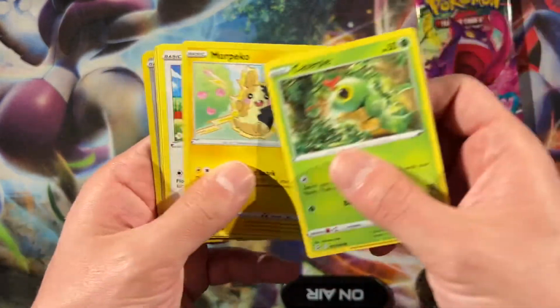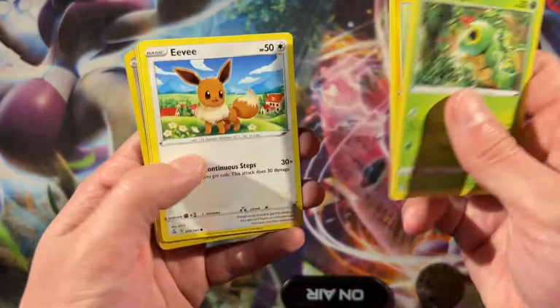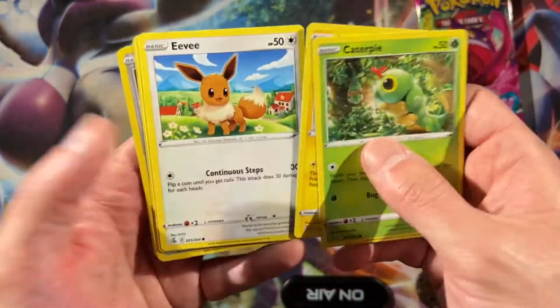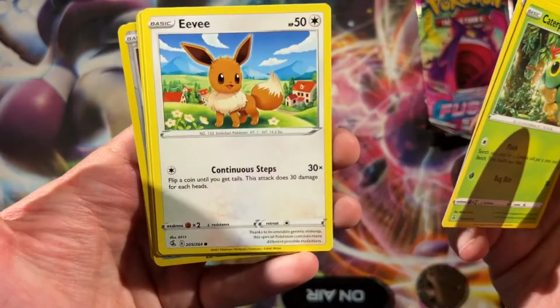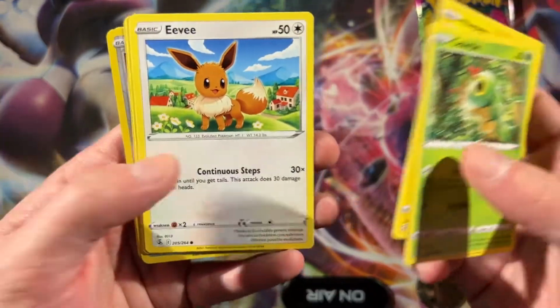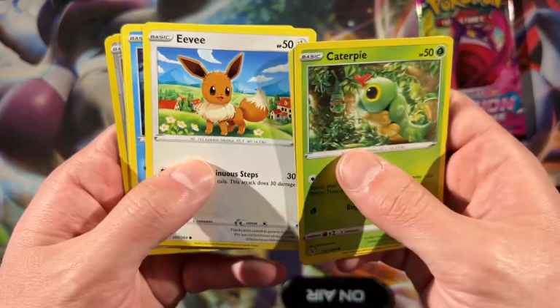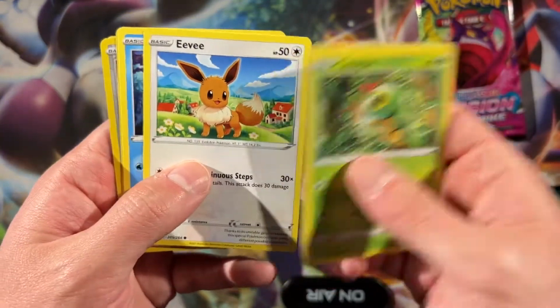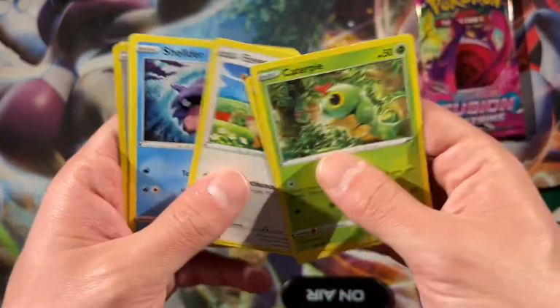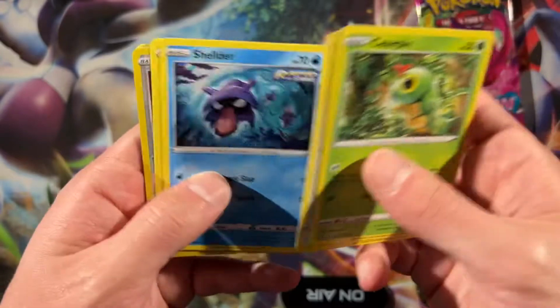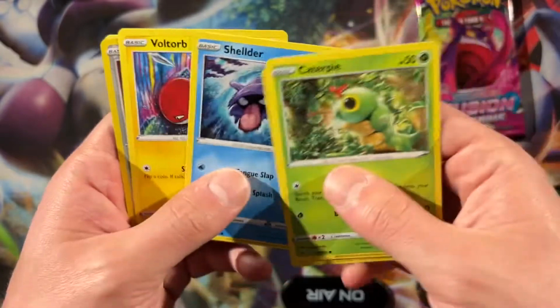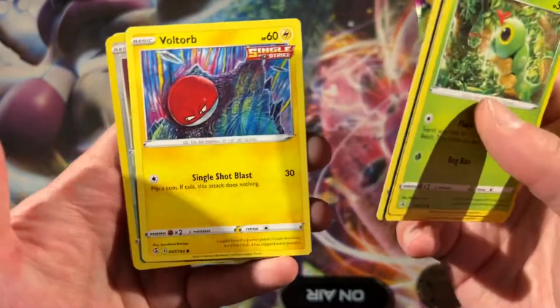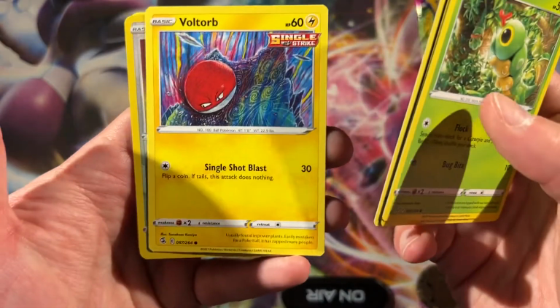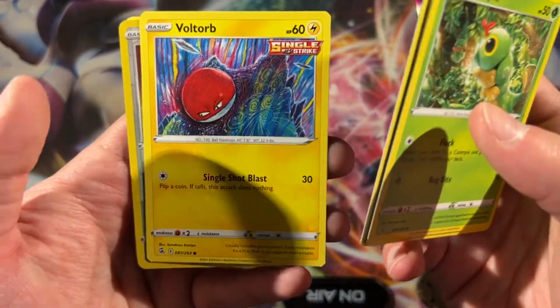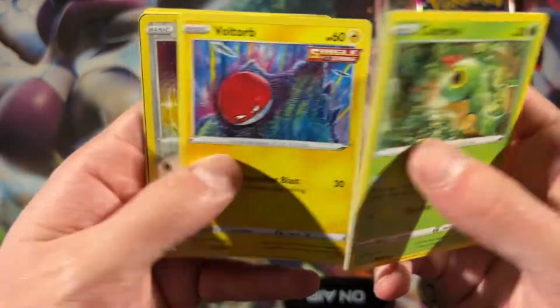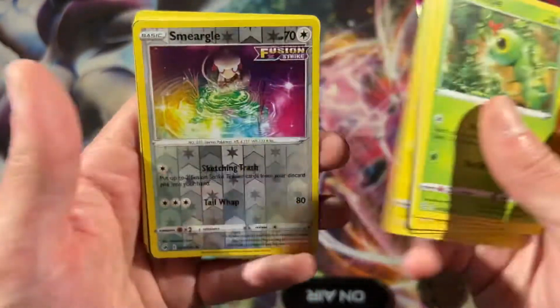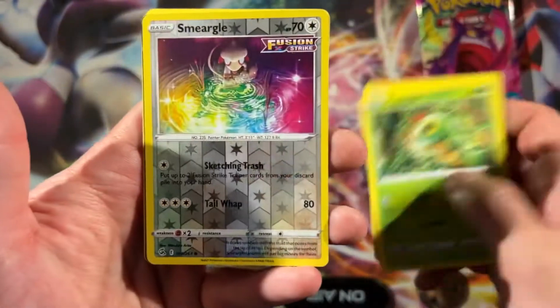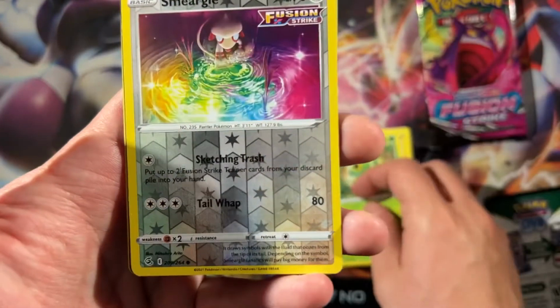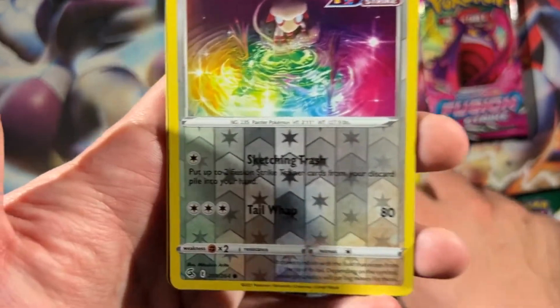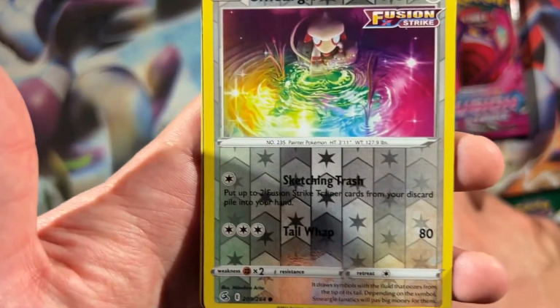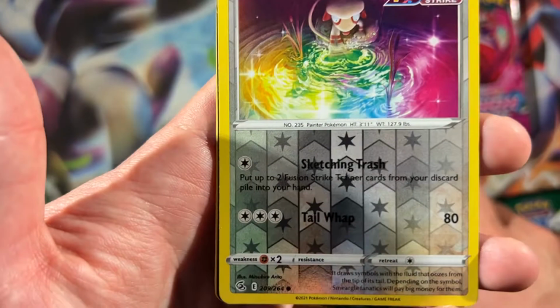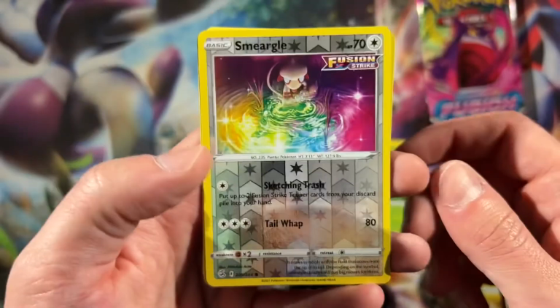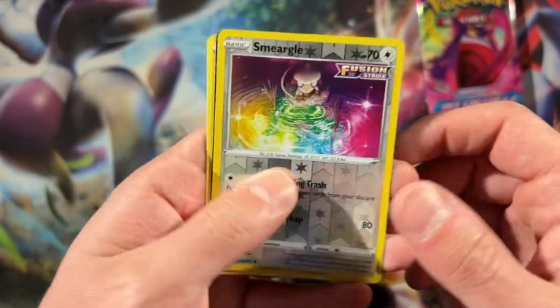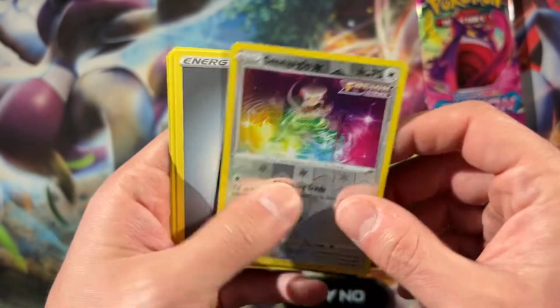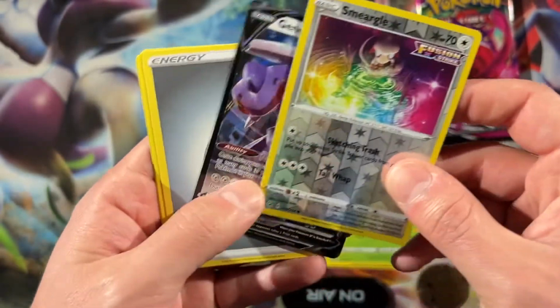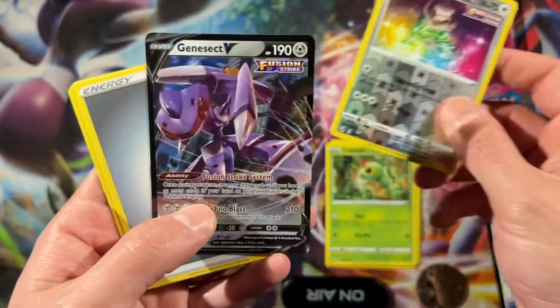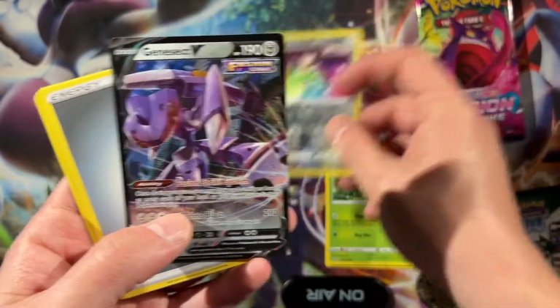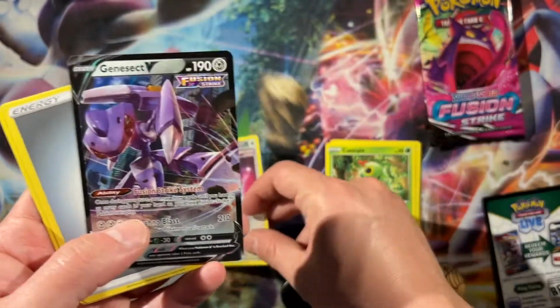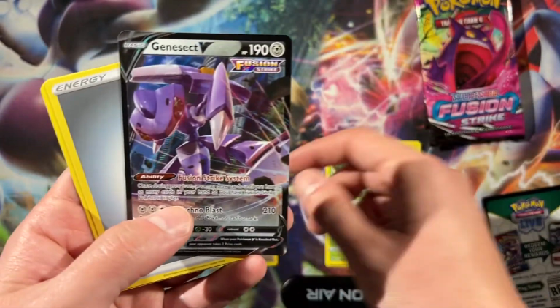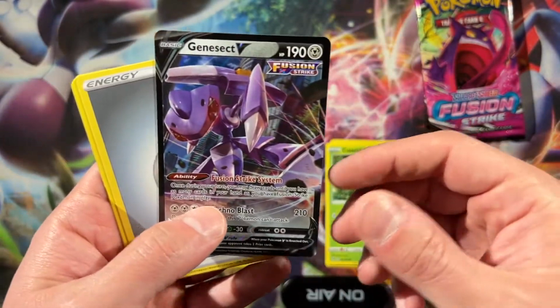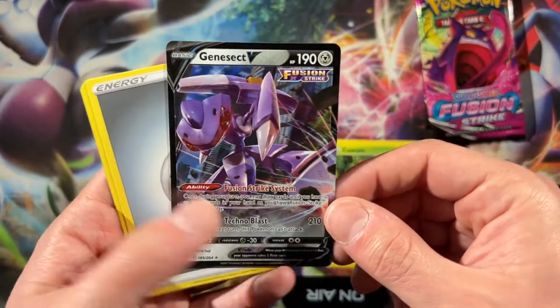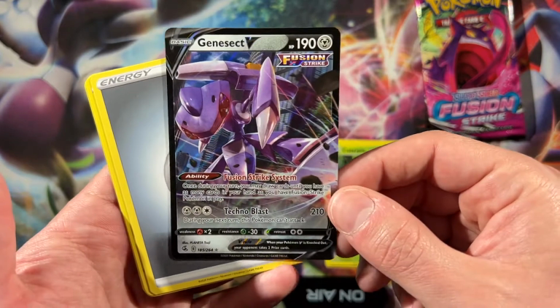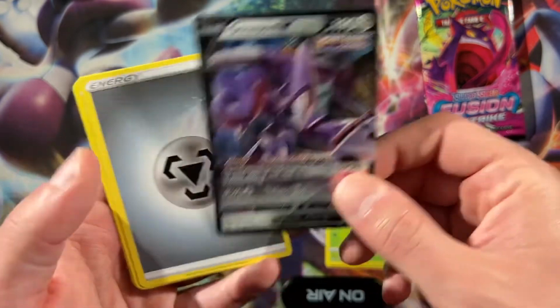Caterpie, Morpeko, Eevee — we've got the Eevee that we need for the Espeon, but we can't use it. Voltorb — I like the Voltorb there. Smeargle — this is your Fusion Strike card. Genesect V, okay.